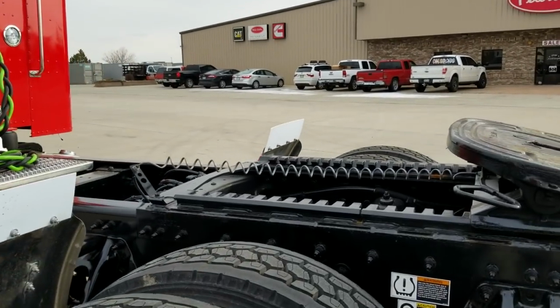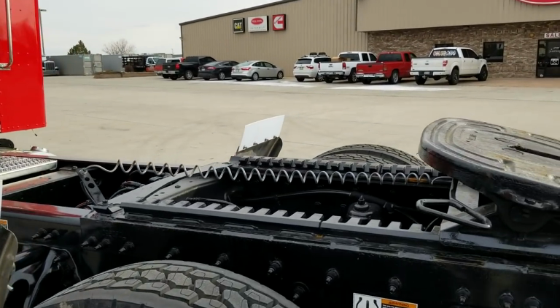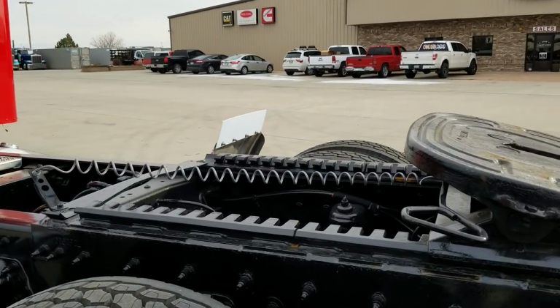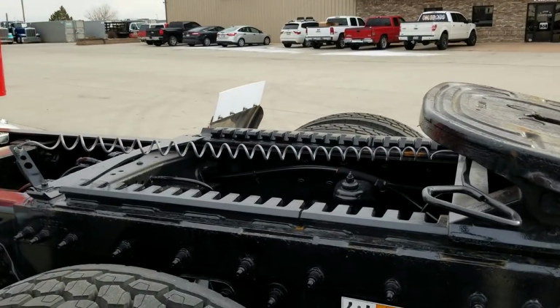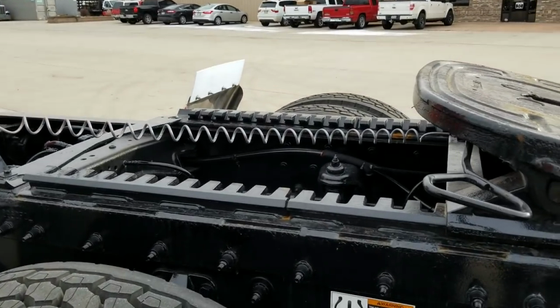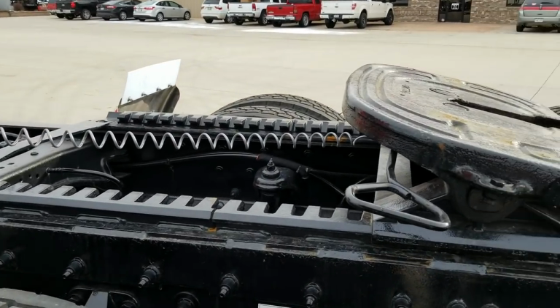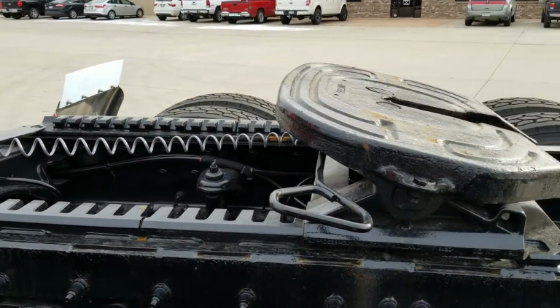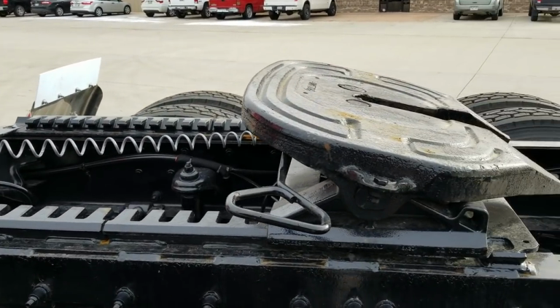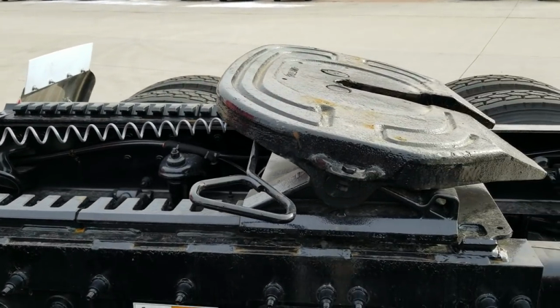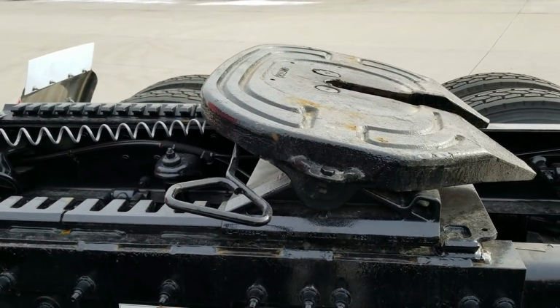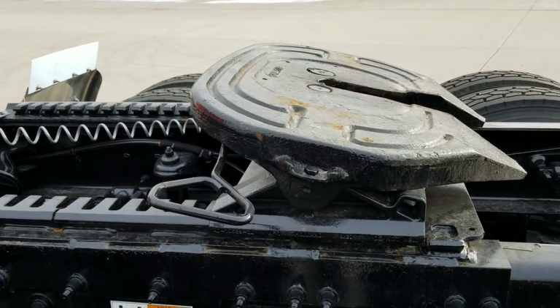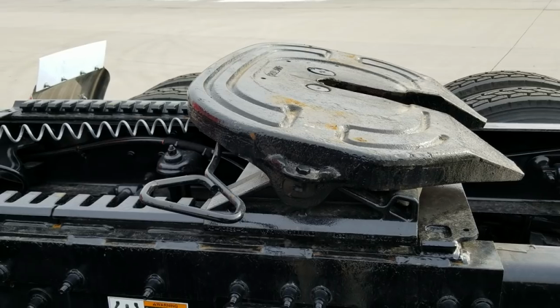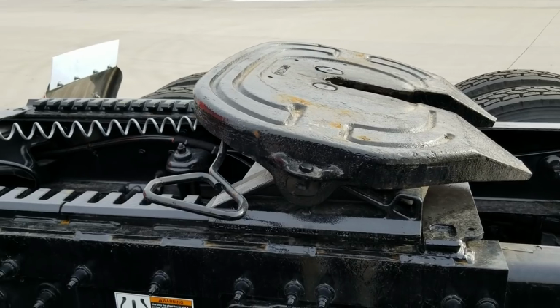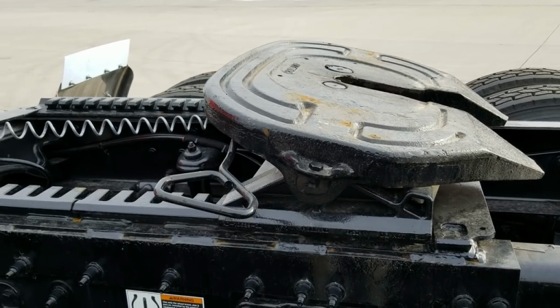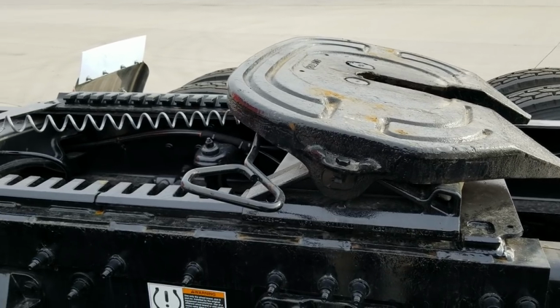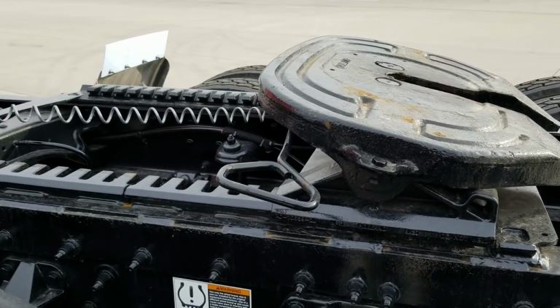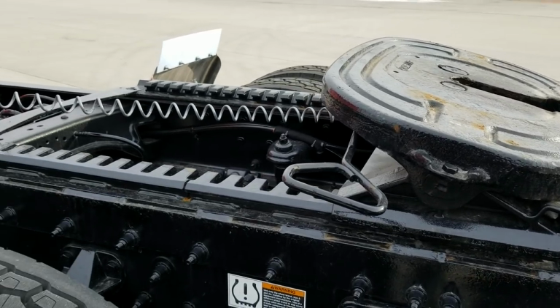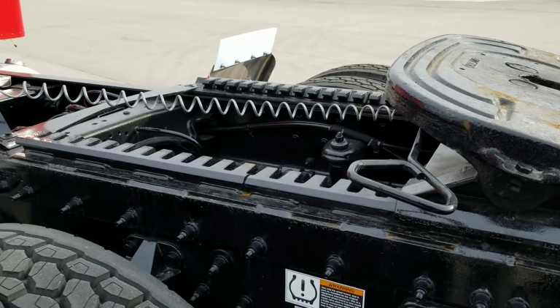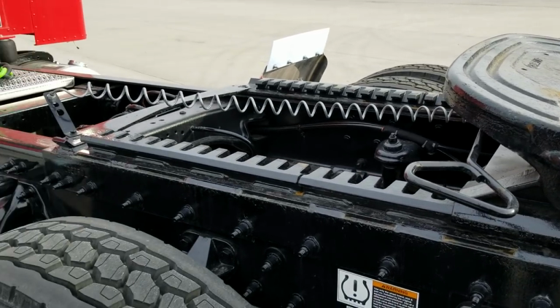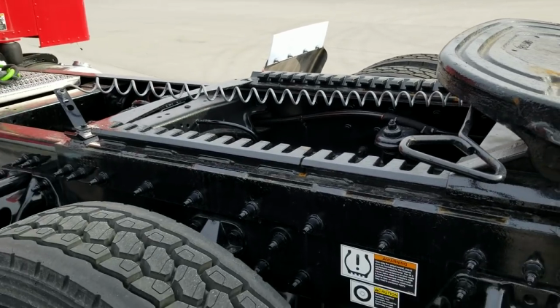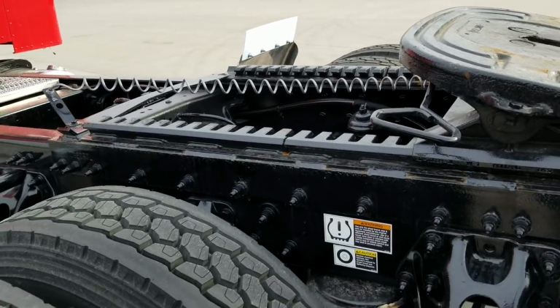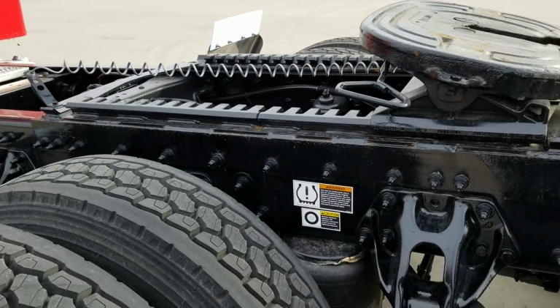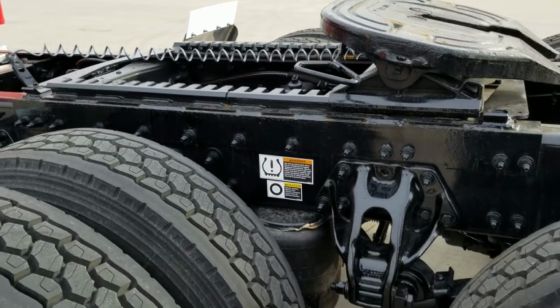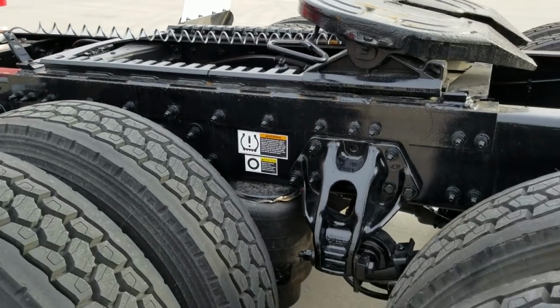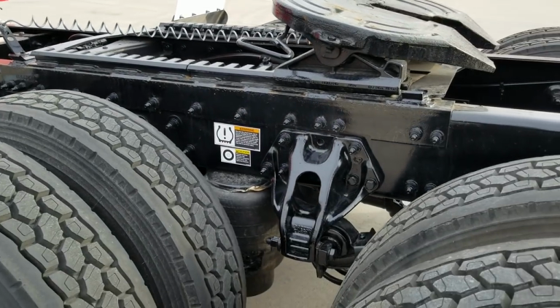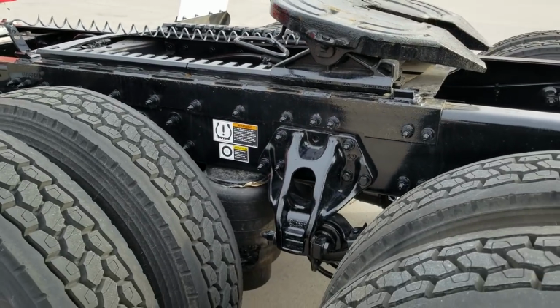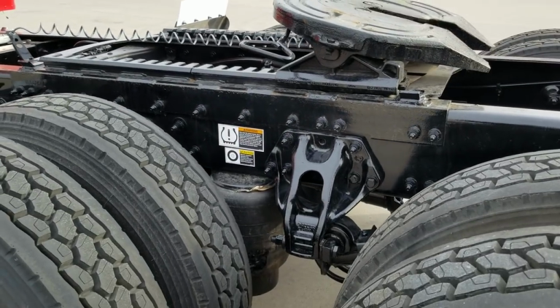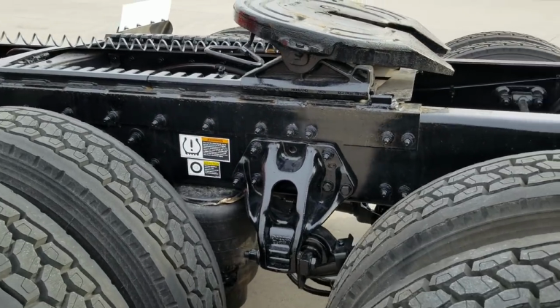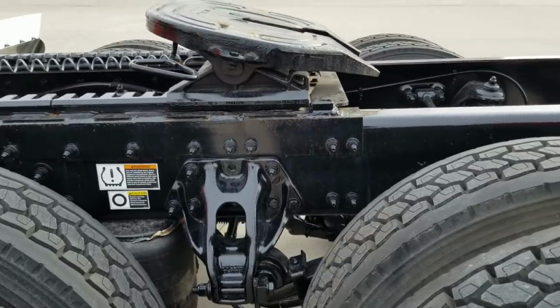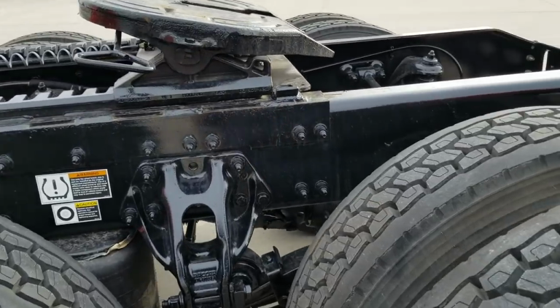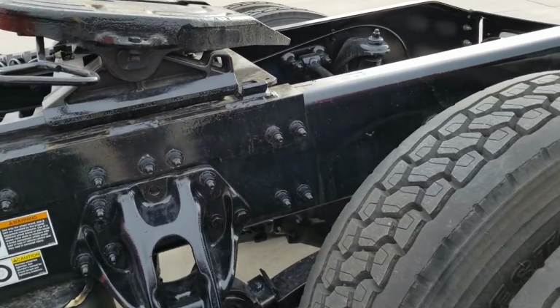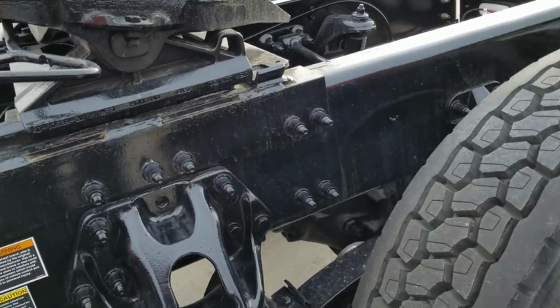This one is a Holland F-35 fifth wheel with a 24-inch slide, and we are running a Peterbilt low-leaf air suspension.